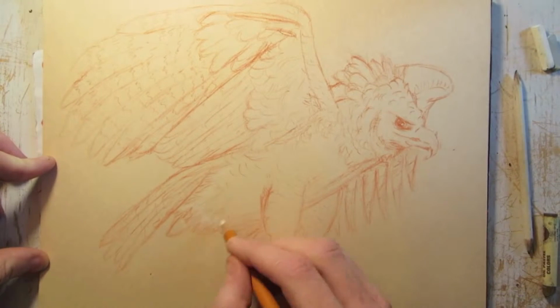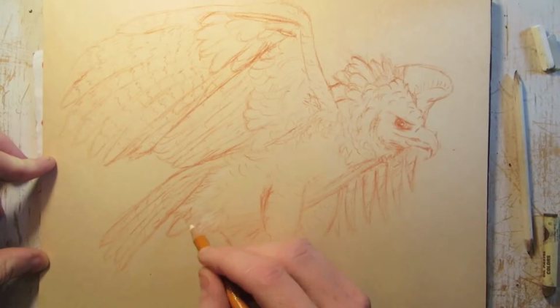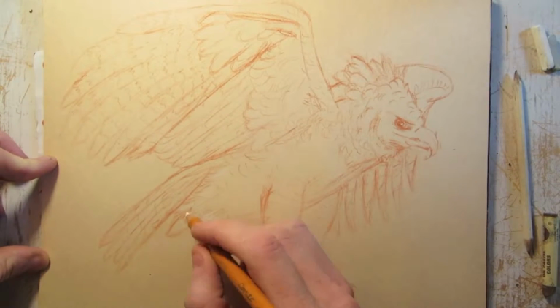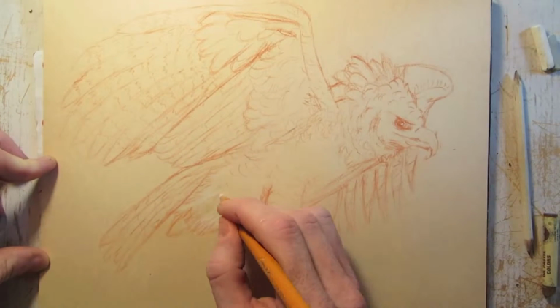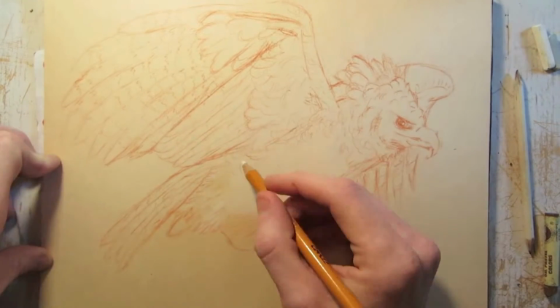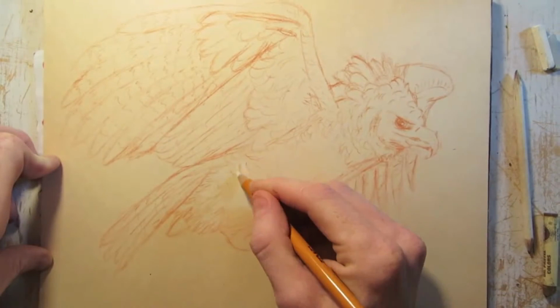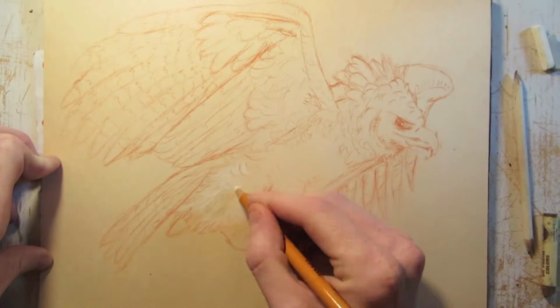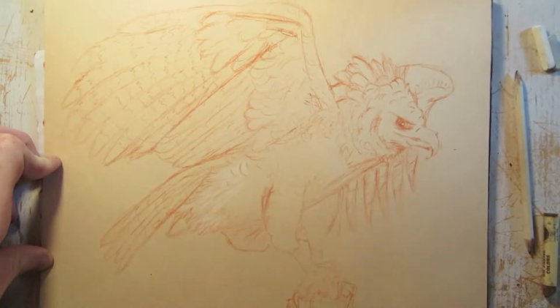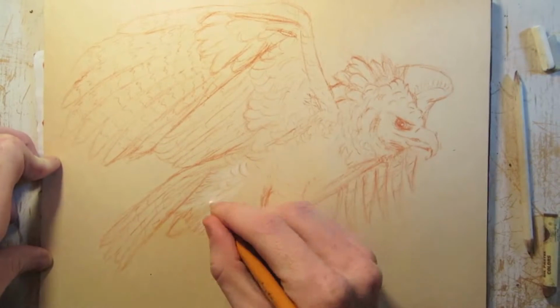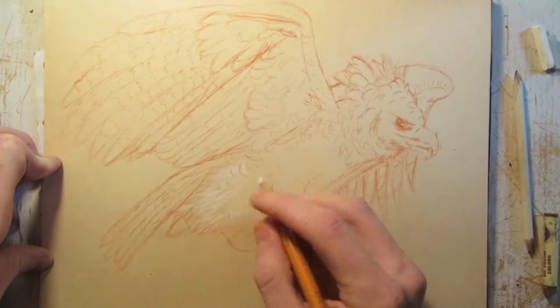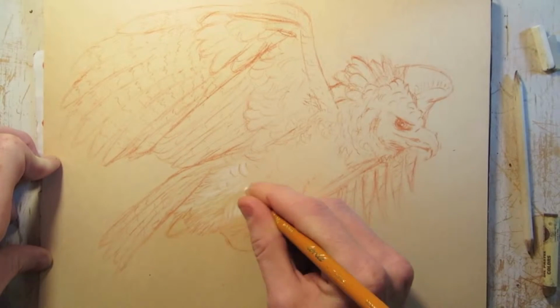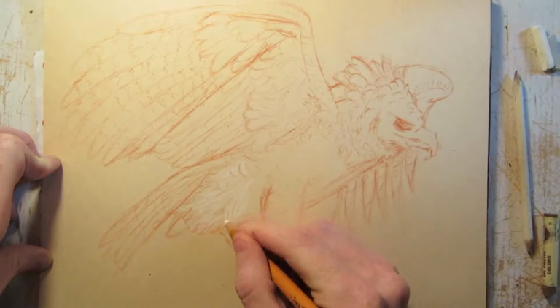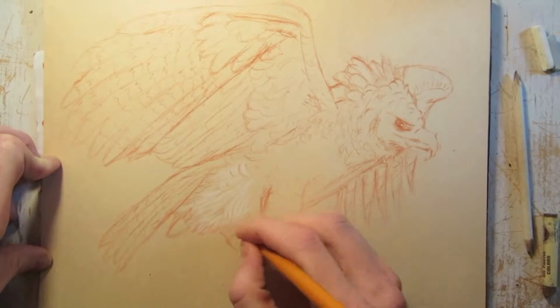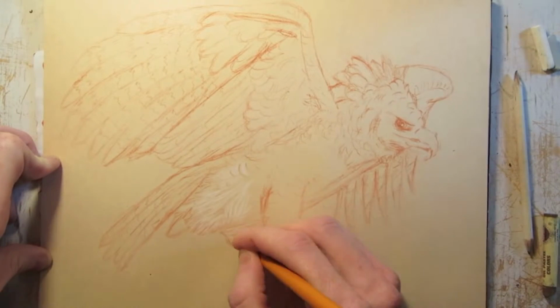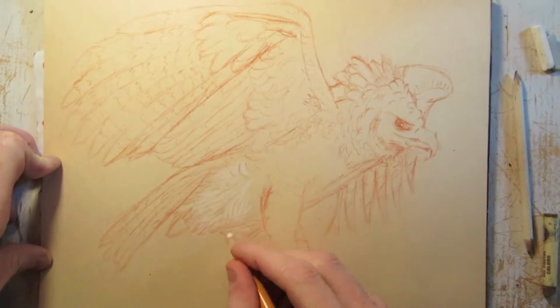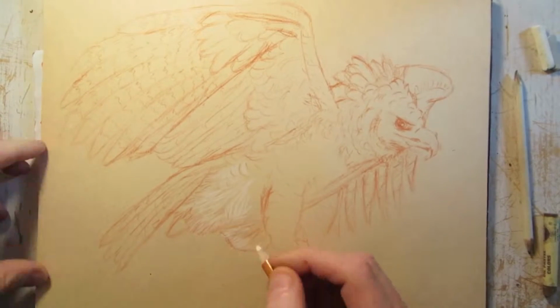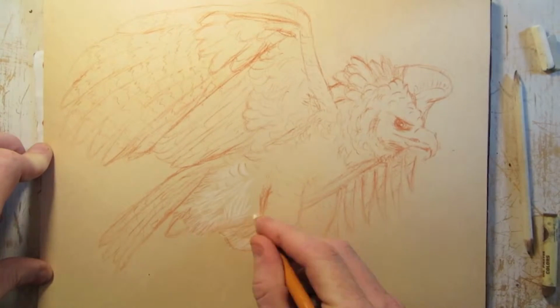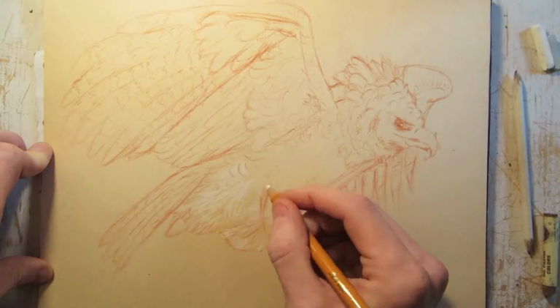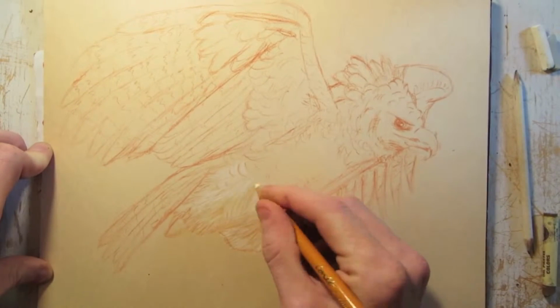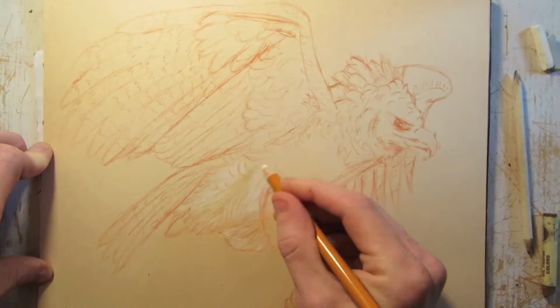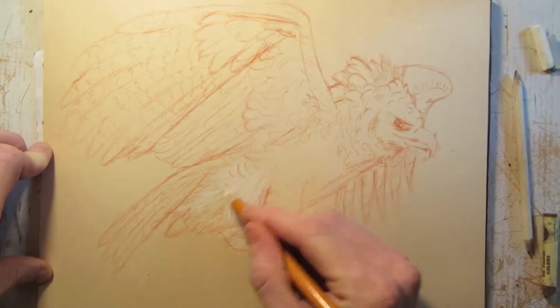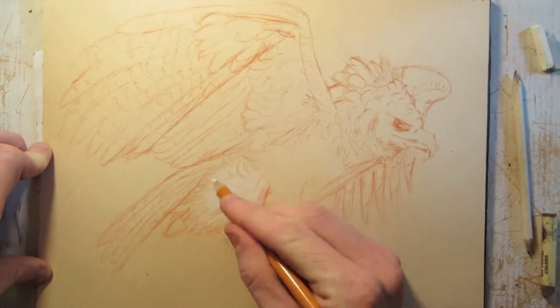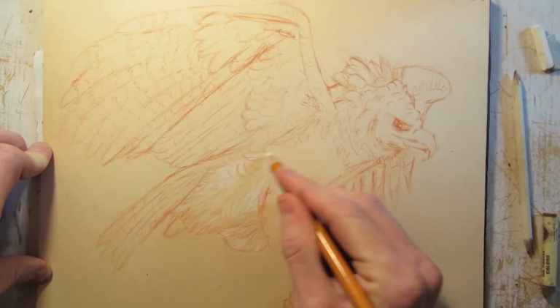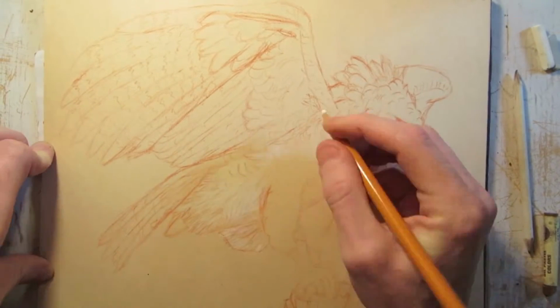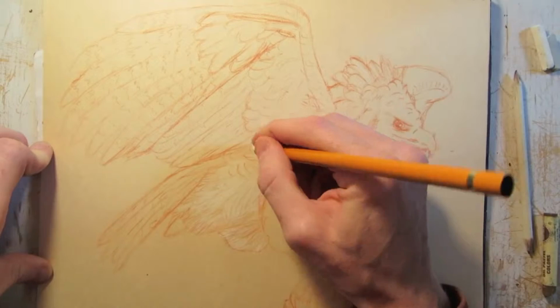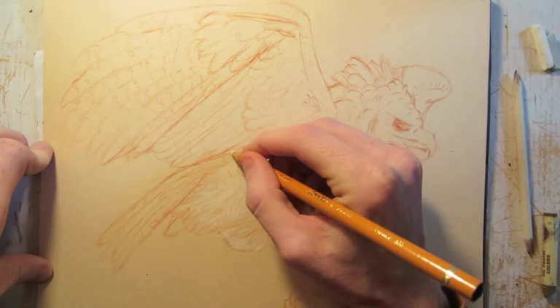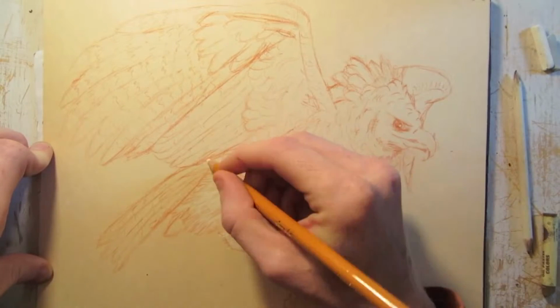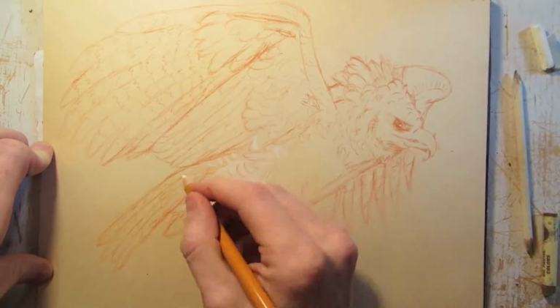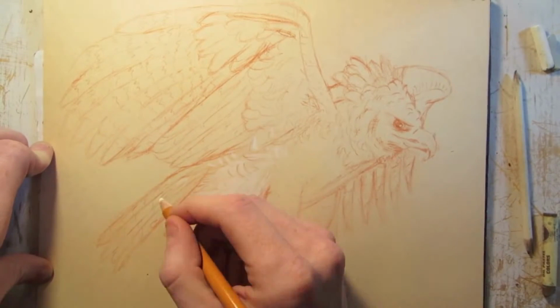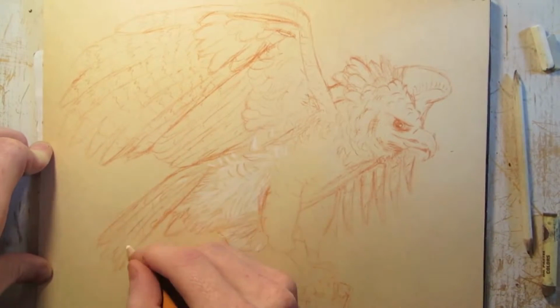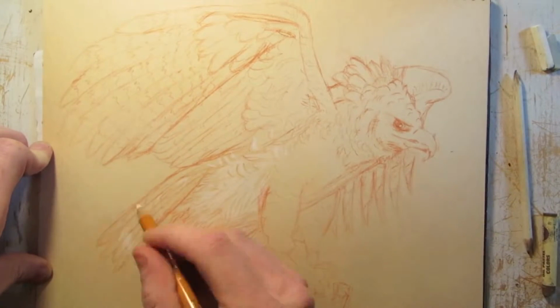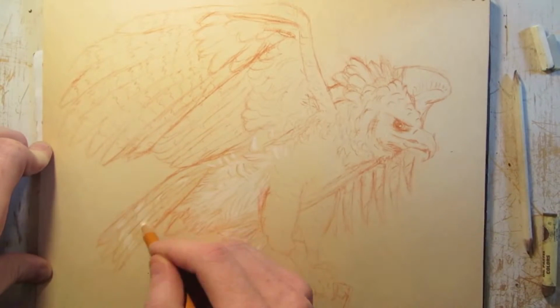Hi YouTube! It's me, Wimpy. This is my first video that I'm talking on, and the reason I am doing so is because, as you may notice, I'm not starting this drawing off with a blank page.